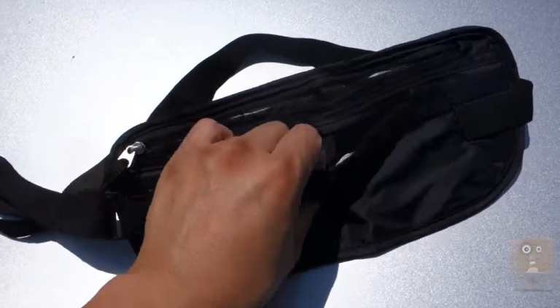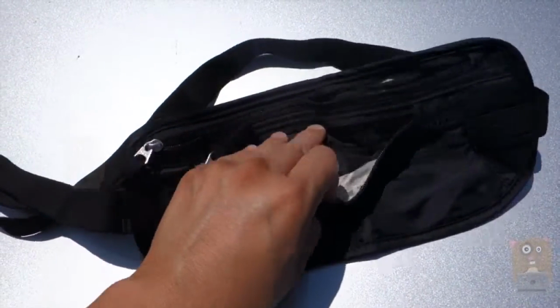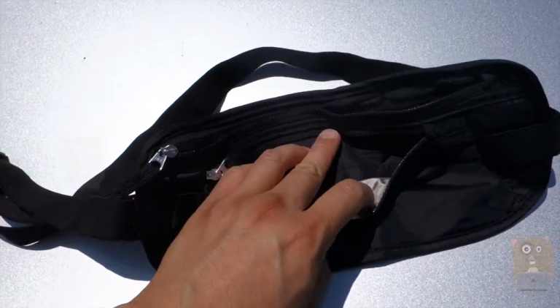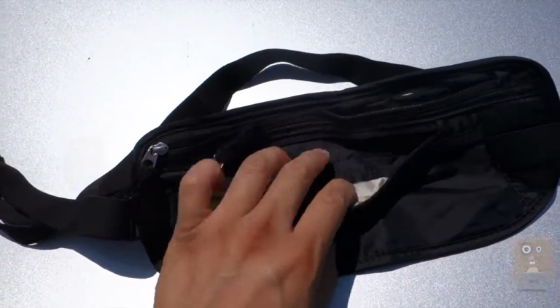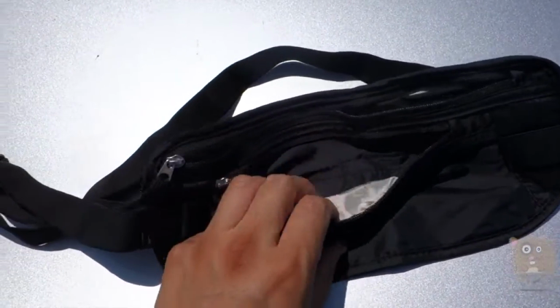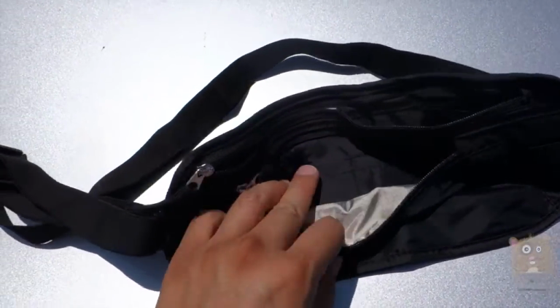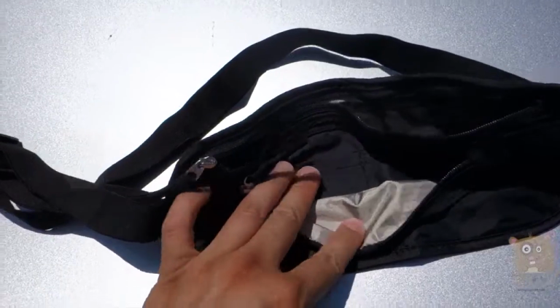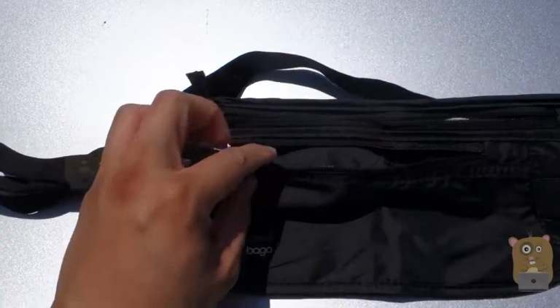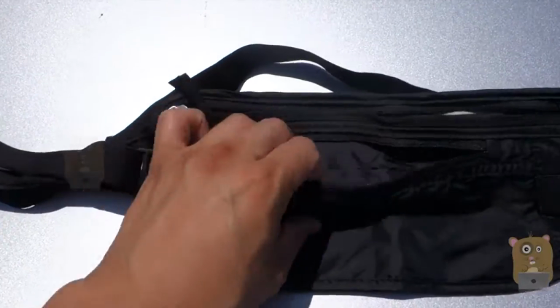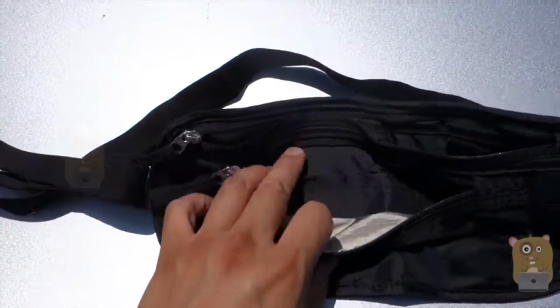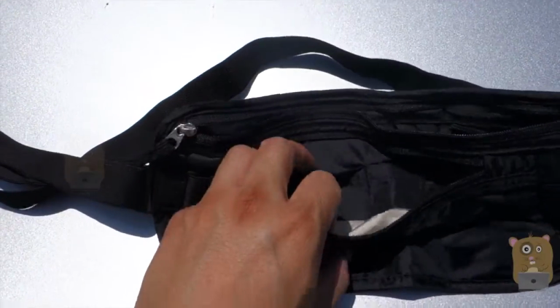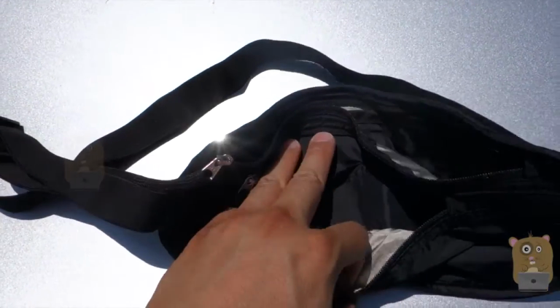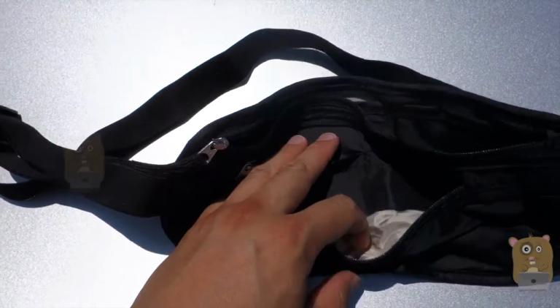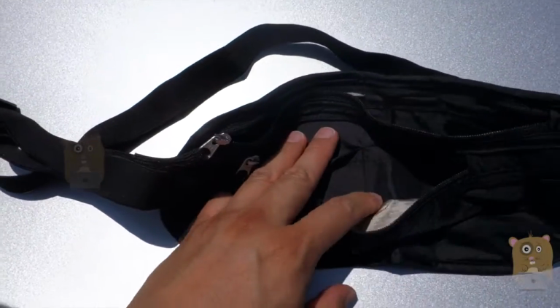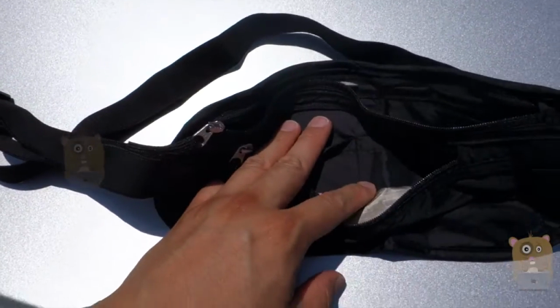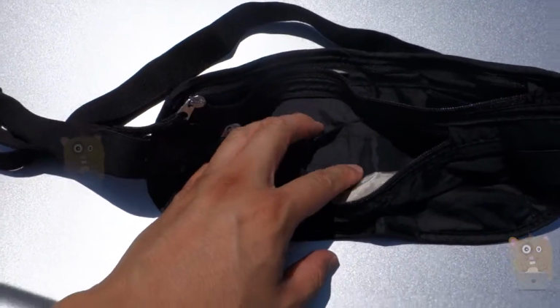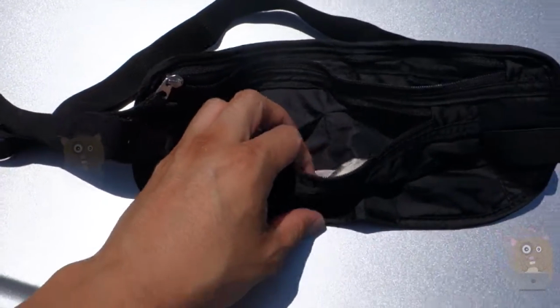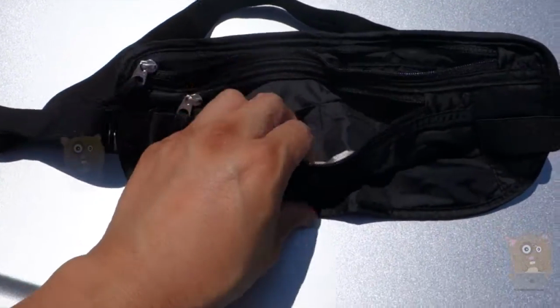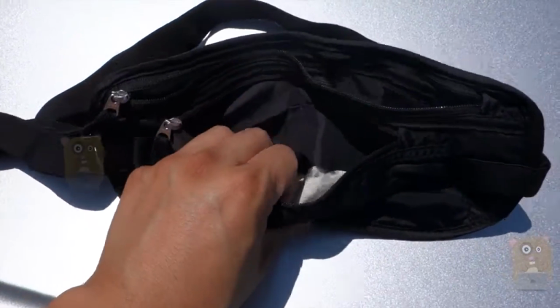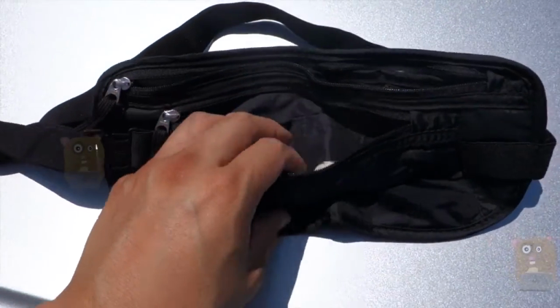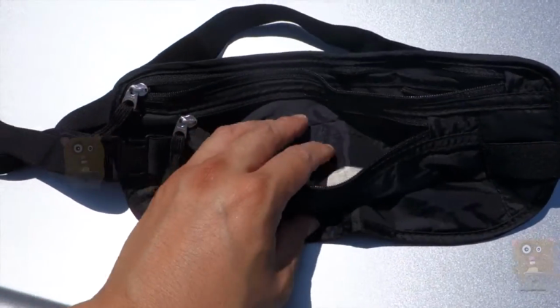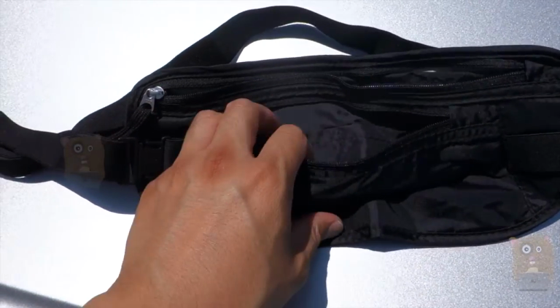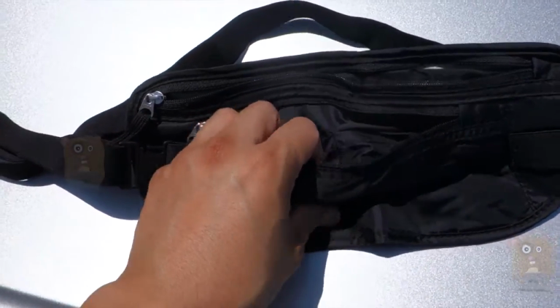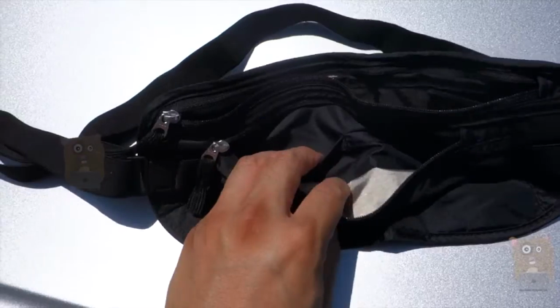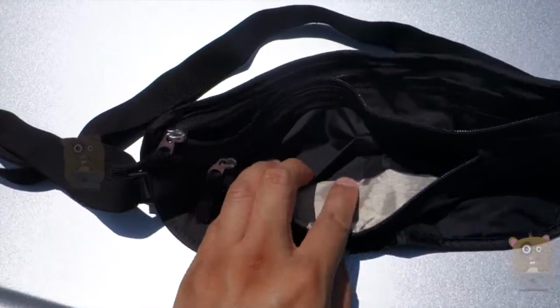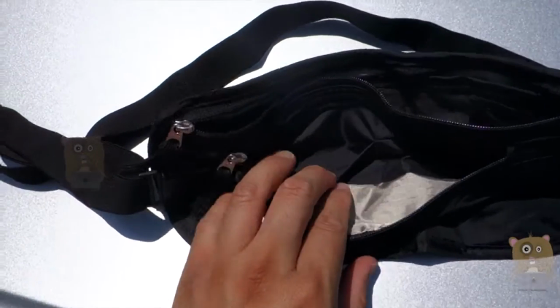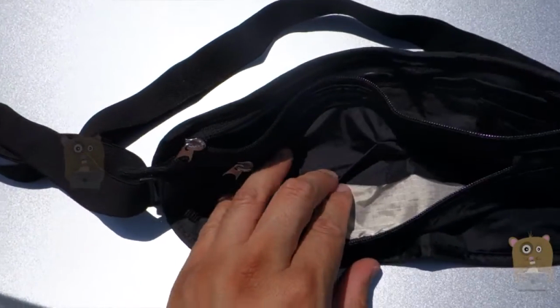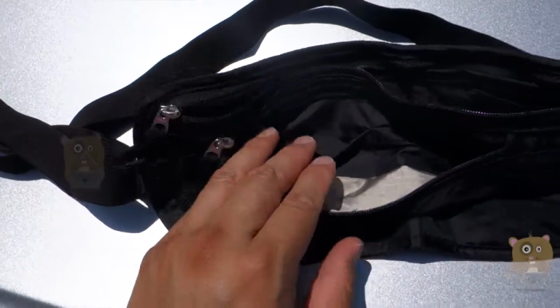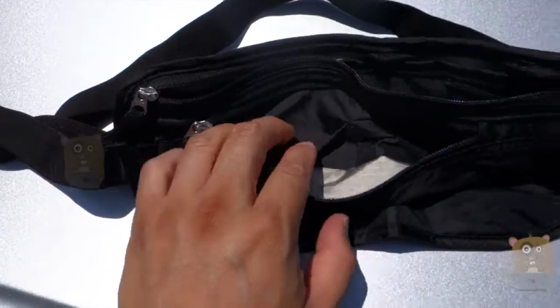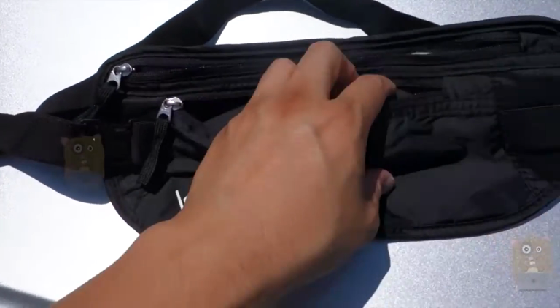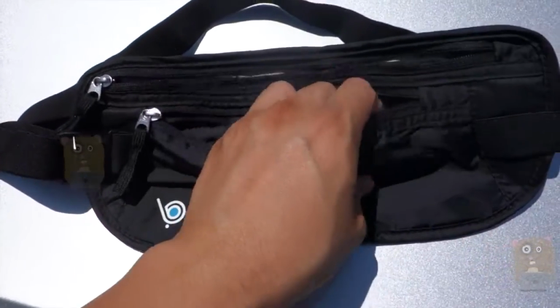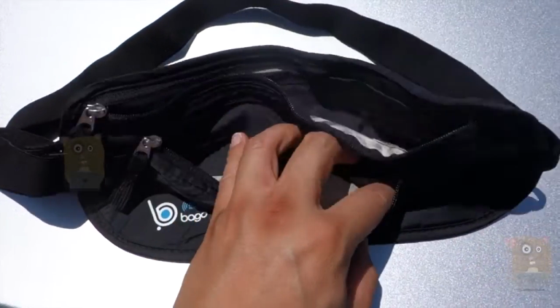There are two zippered pockets. The front pocket I can use to hold money or a pen if I need it. And there are two smaller pockets in here as well.